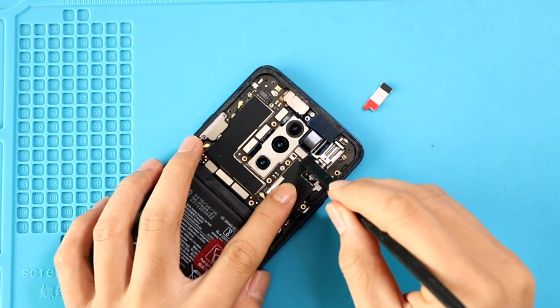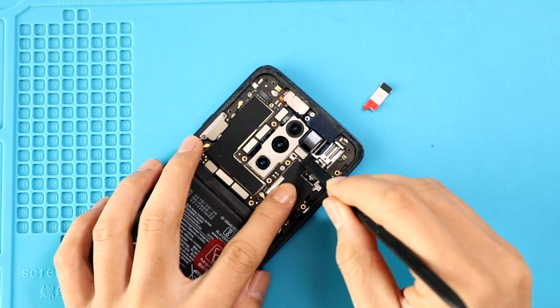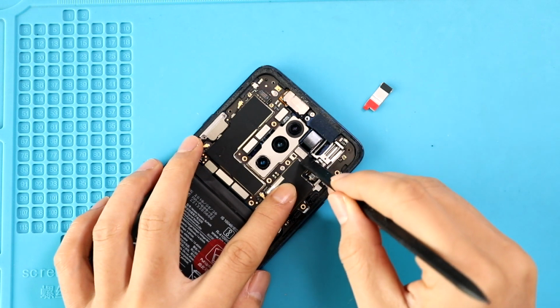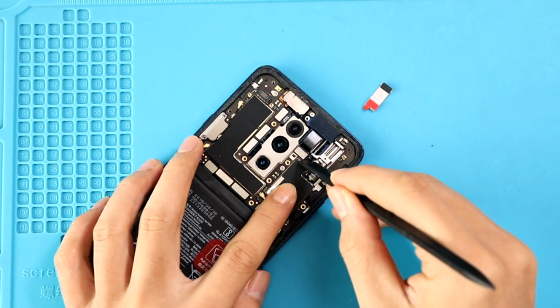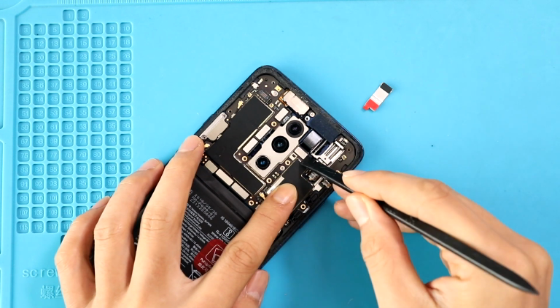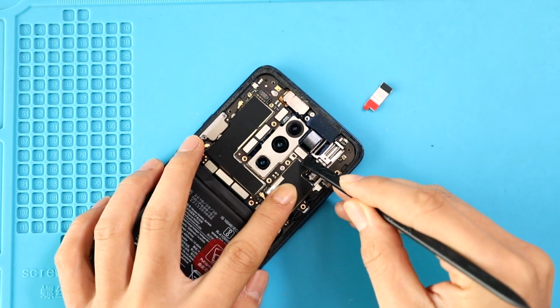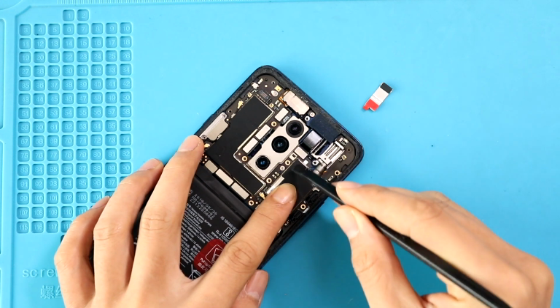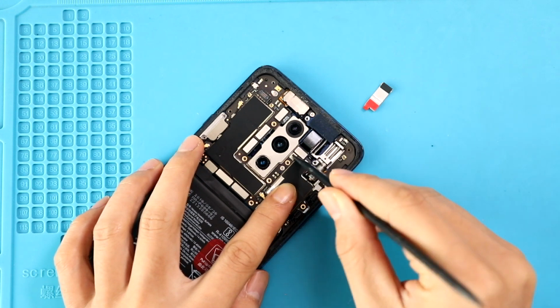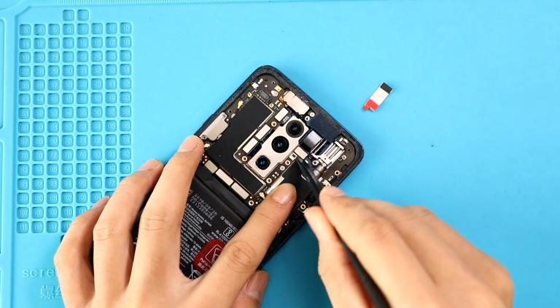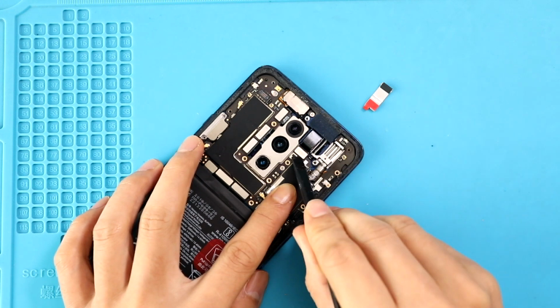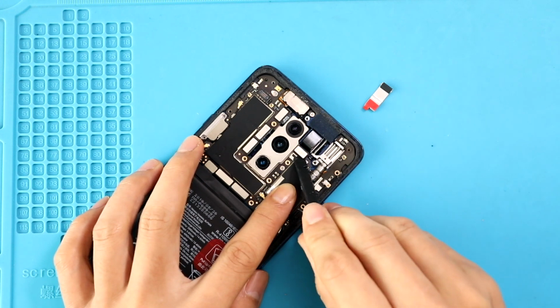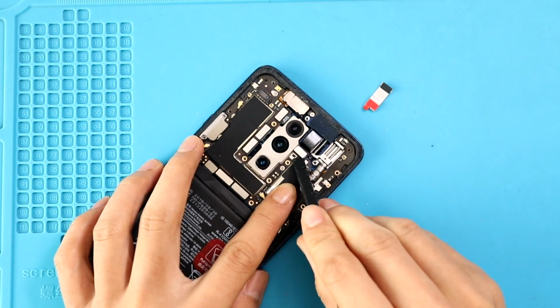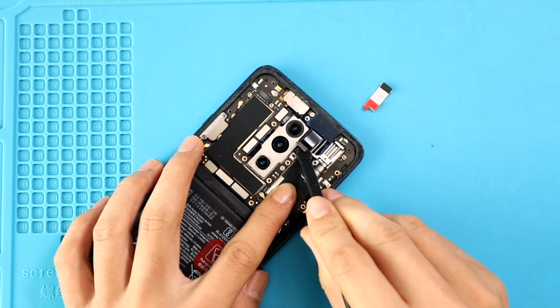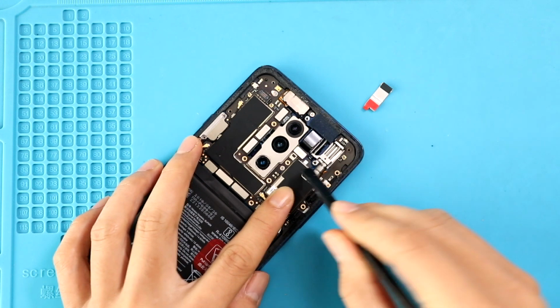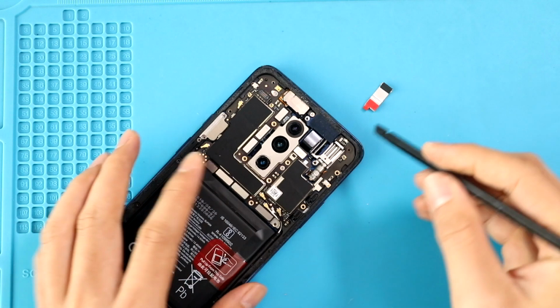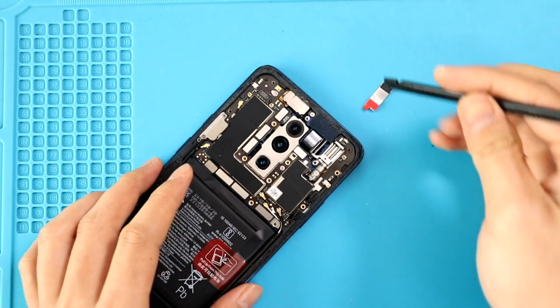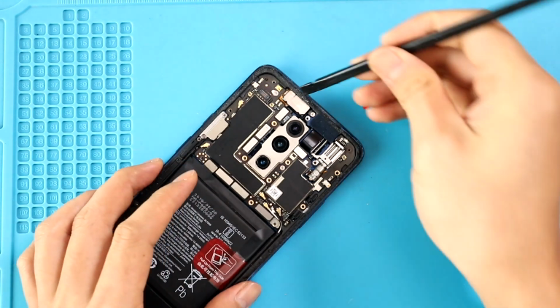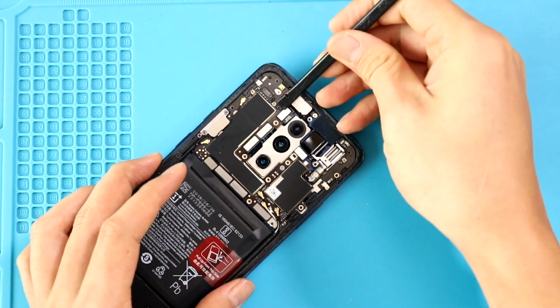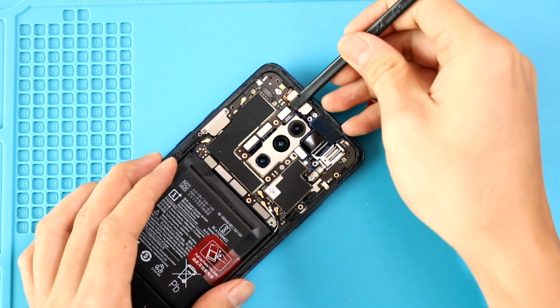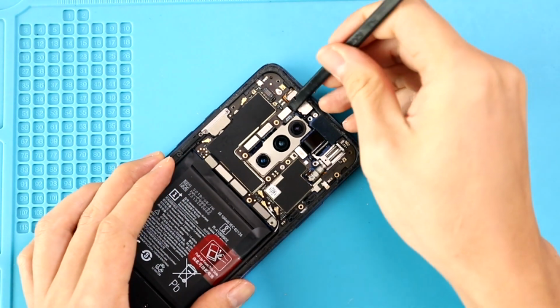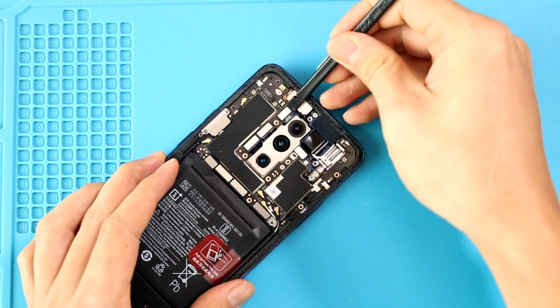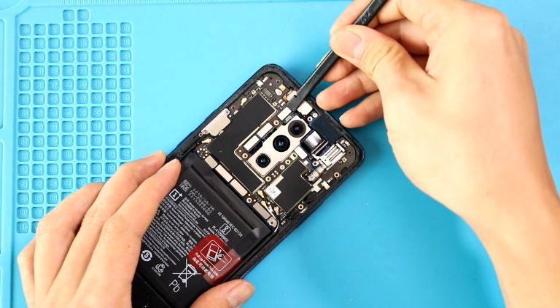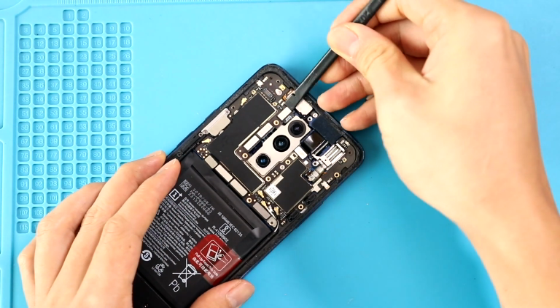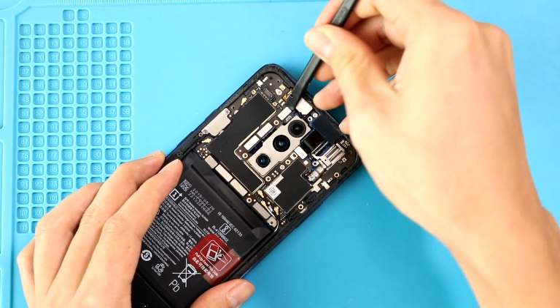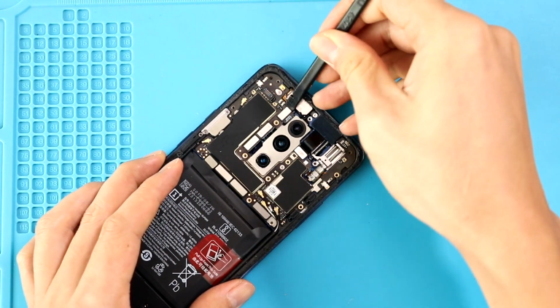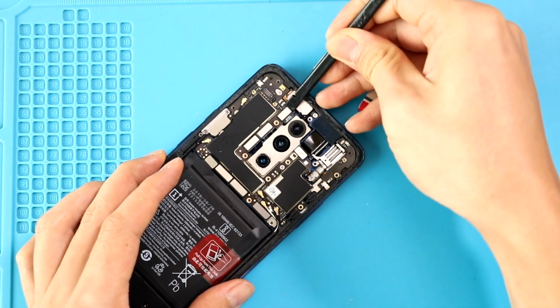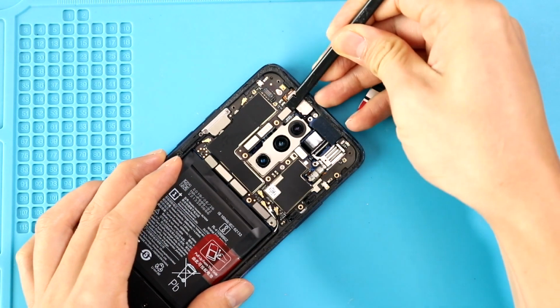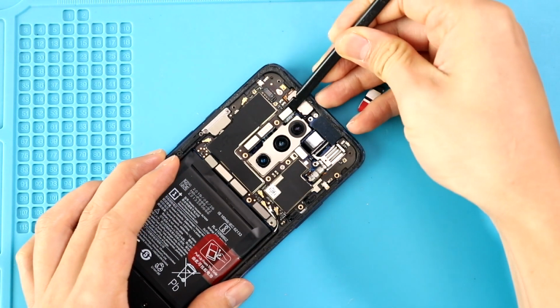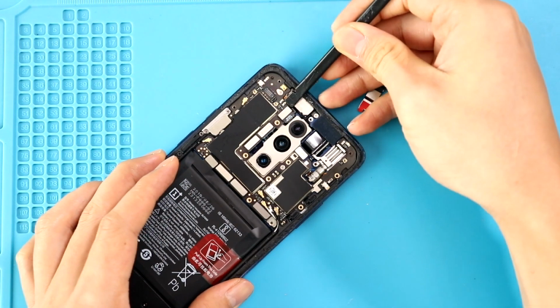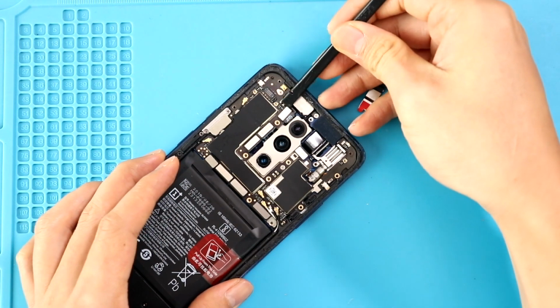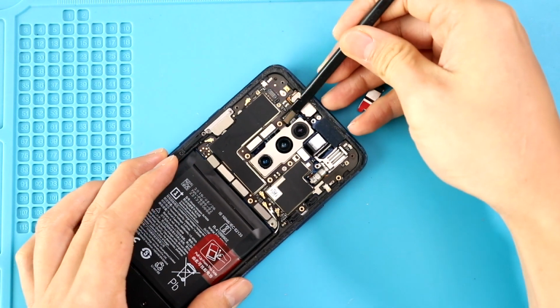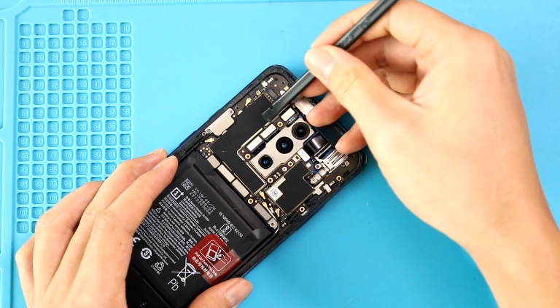A quick note: removing the logic board is unnecessary to remove and replace the rear camera module in the OnePlus 7 Pro. If you have a broken rear camera, replace it and start closing the device.